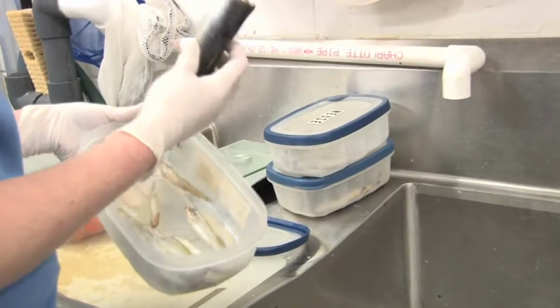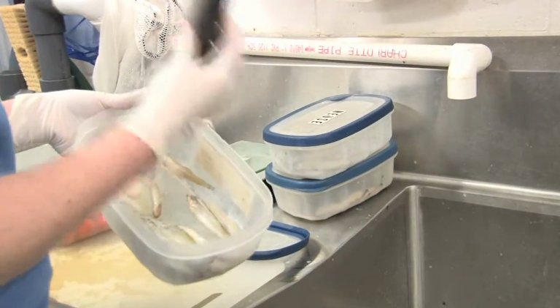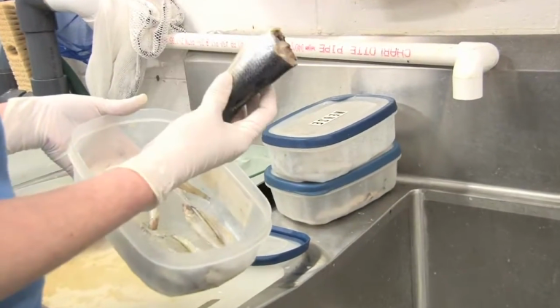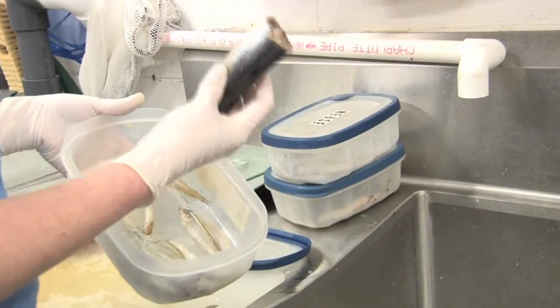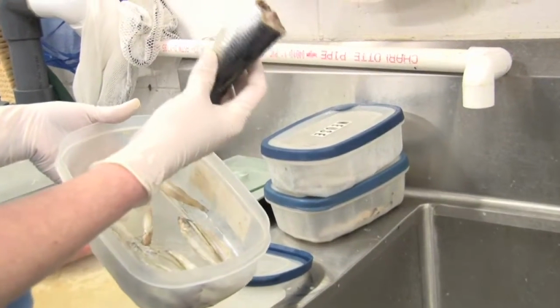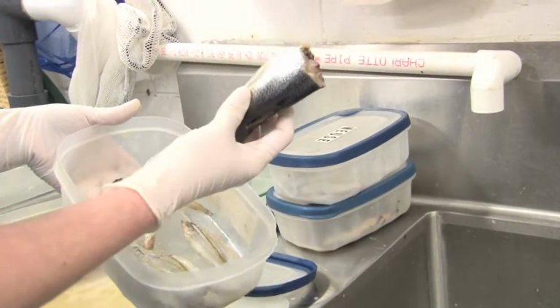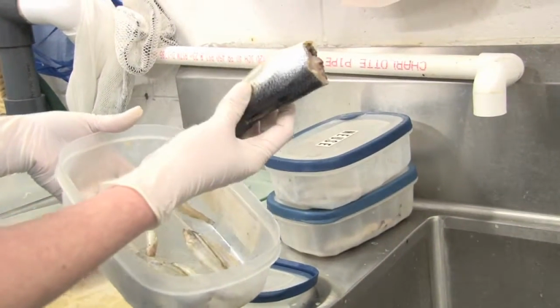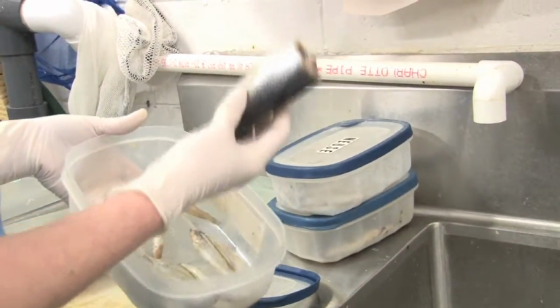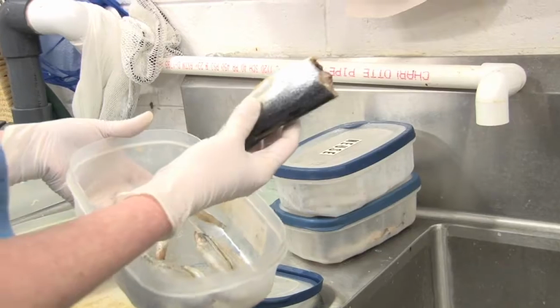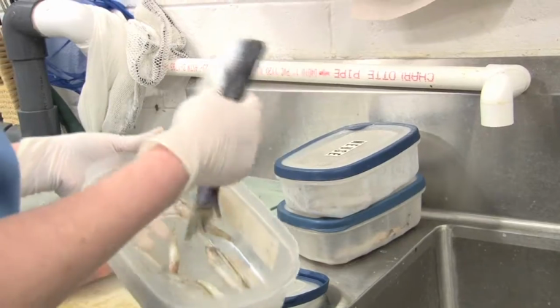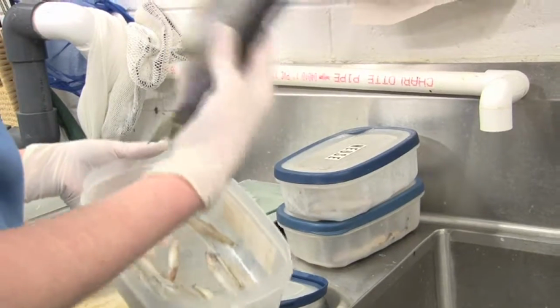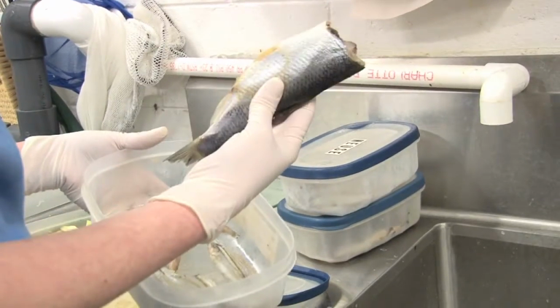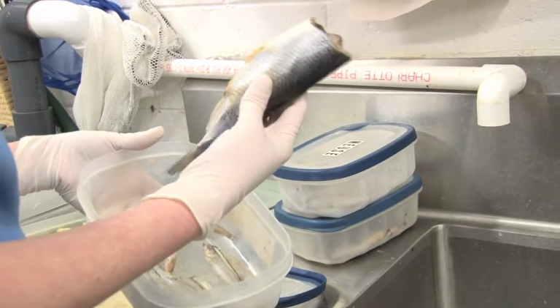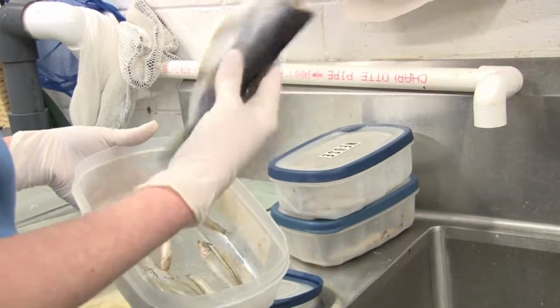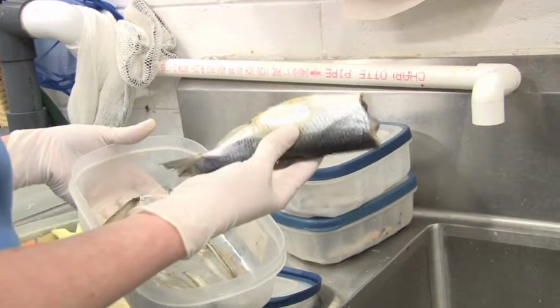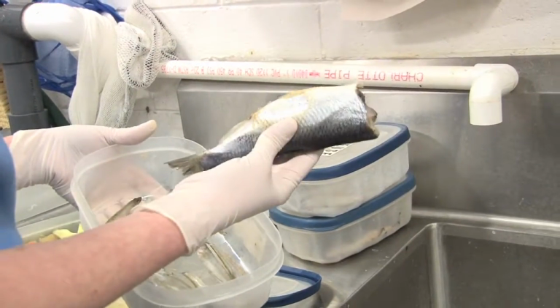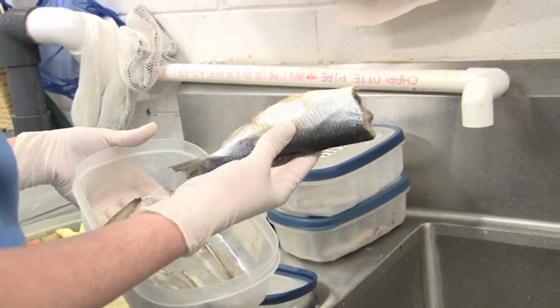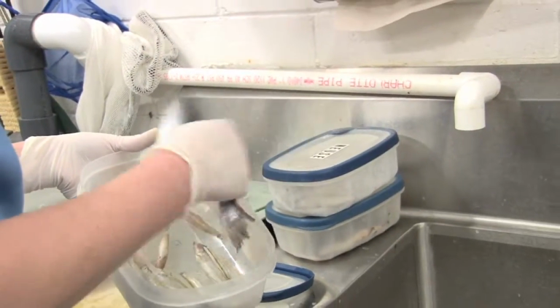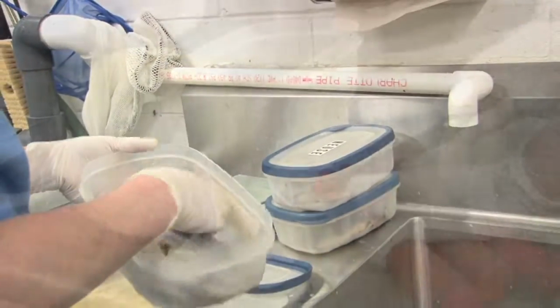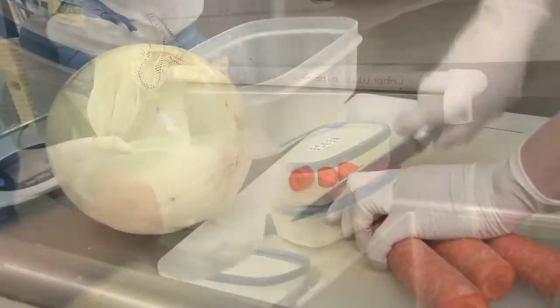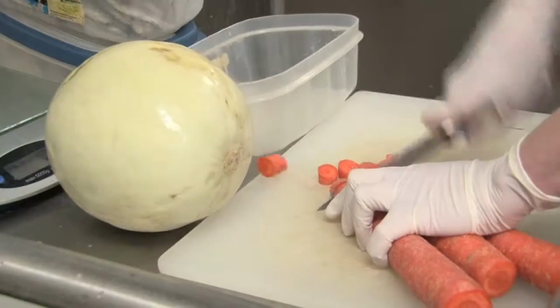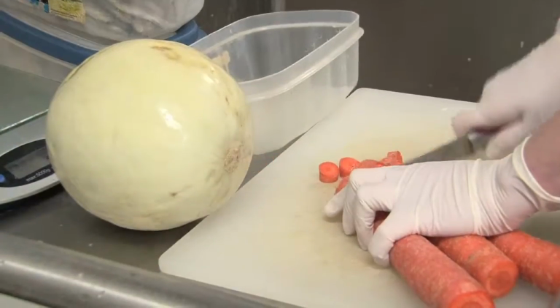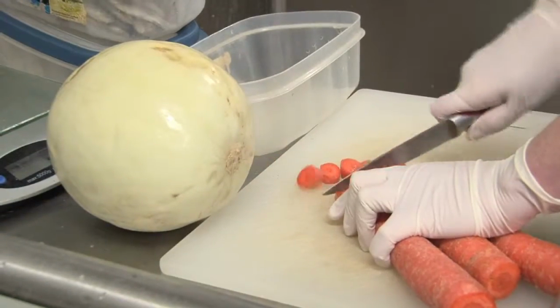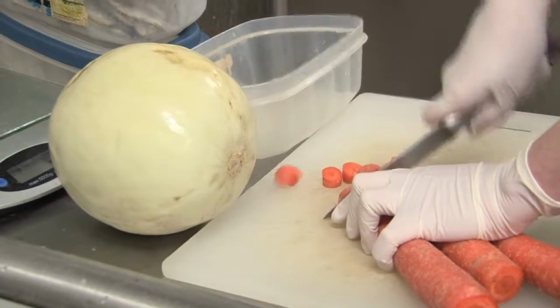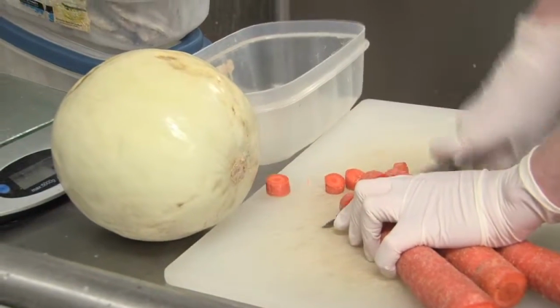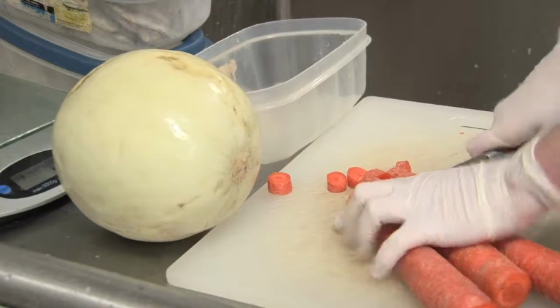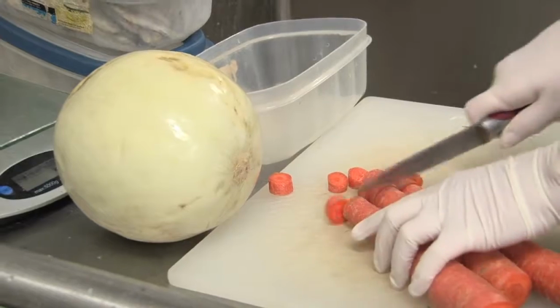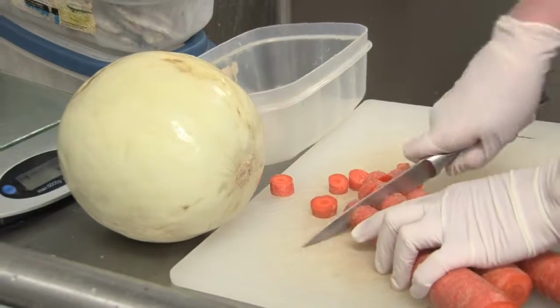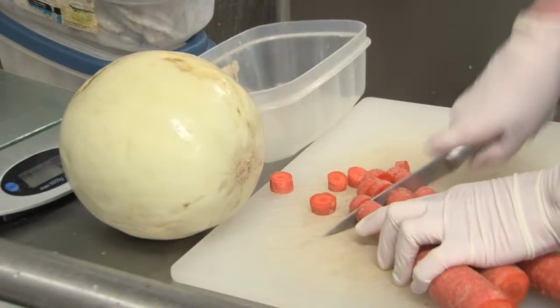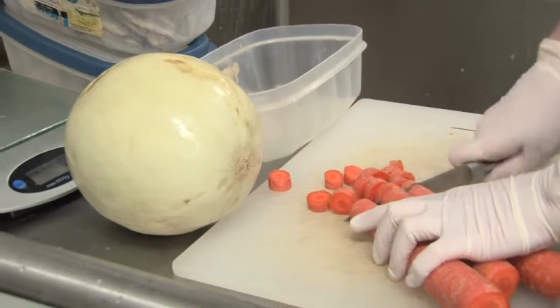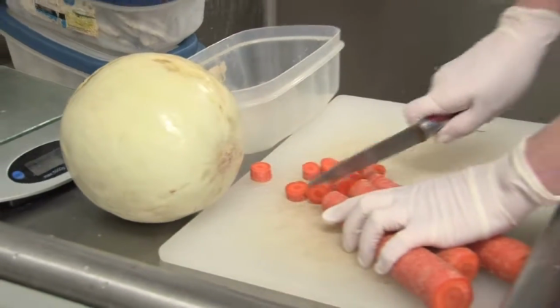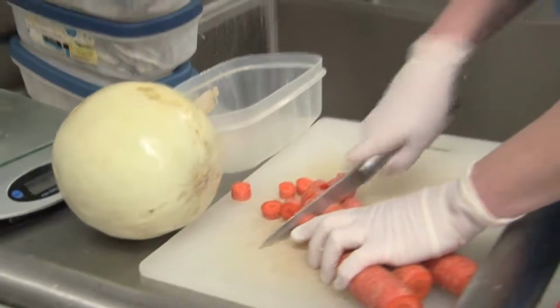These oily fish provide important things to help keep their coats and their skin in excellent condition. Carrots happen to be one of their favorite vegetables — they seem to like things that are crunchy.